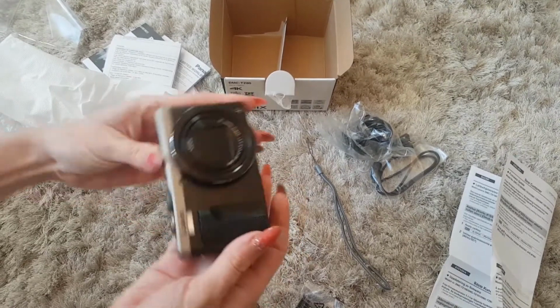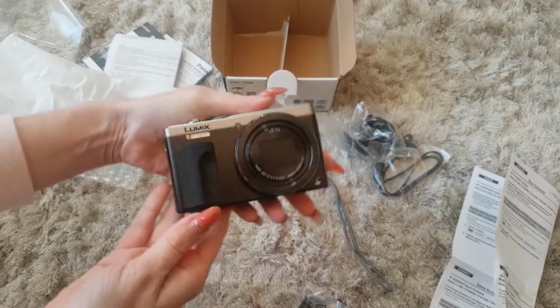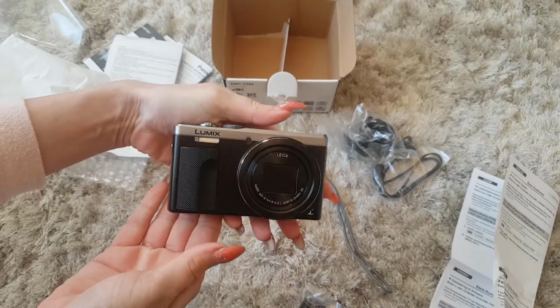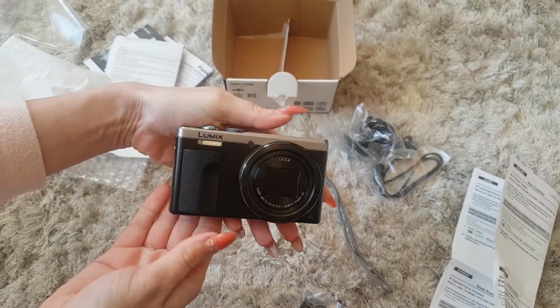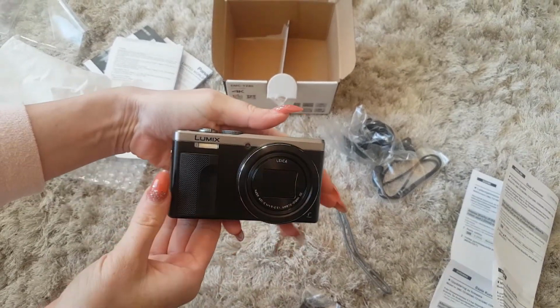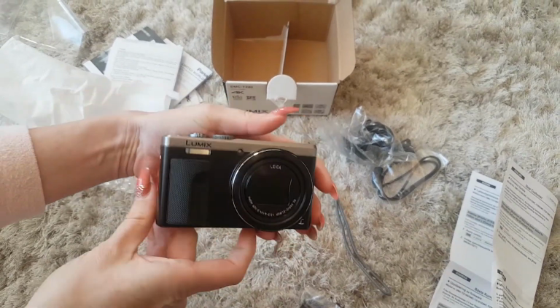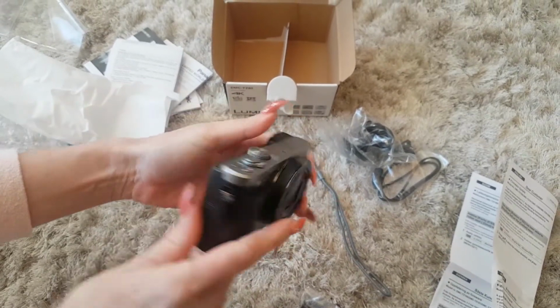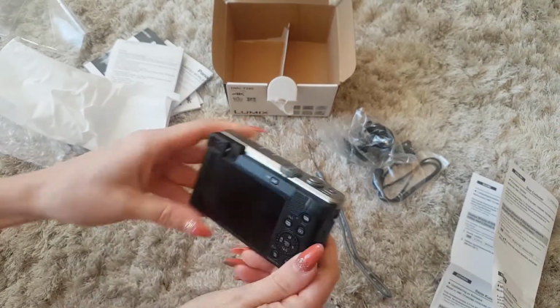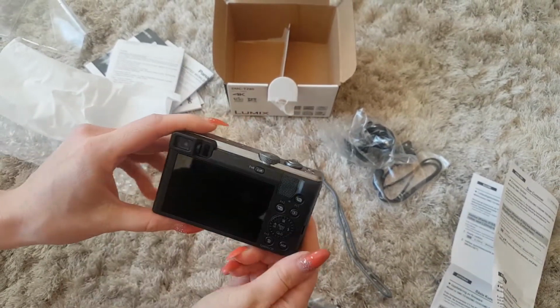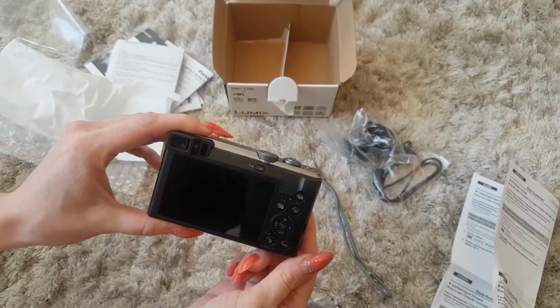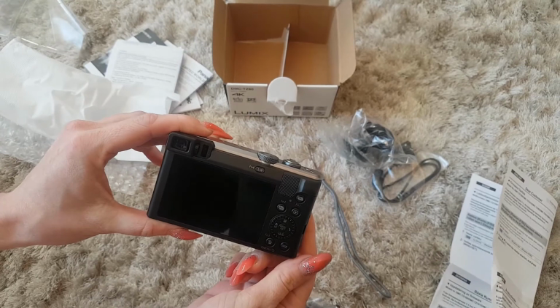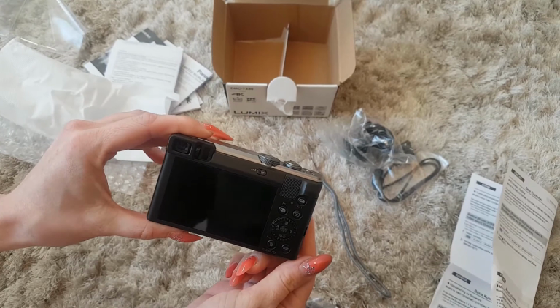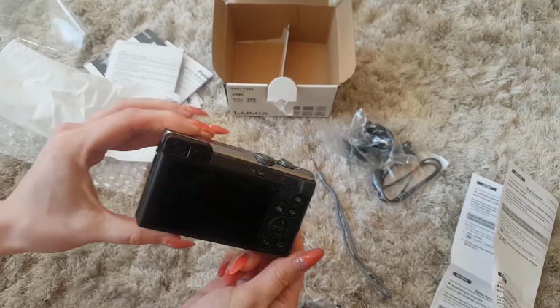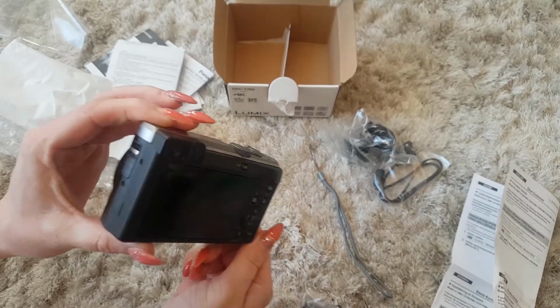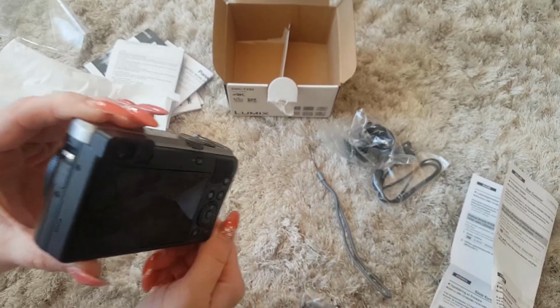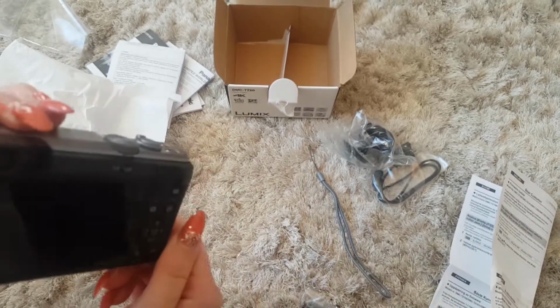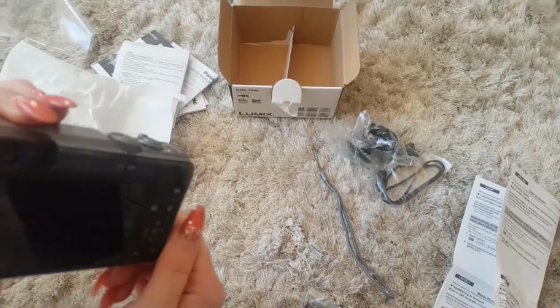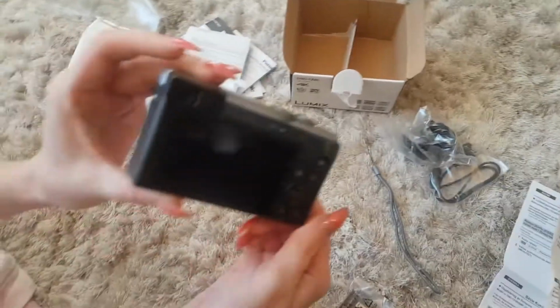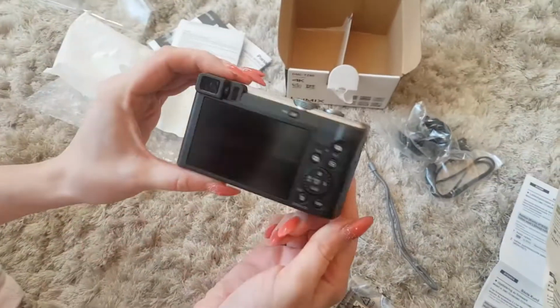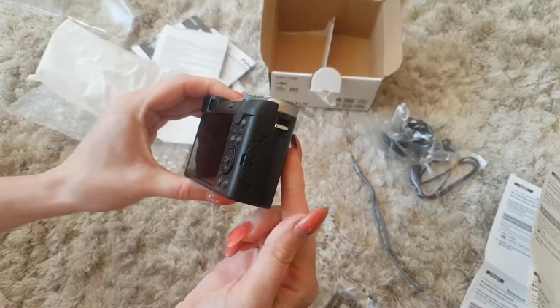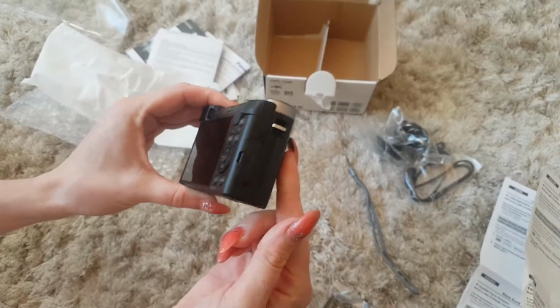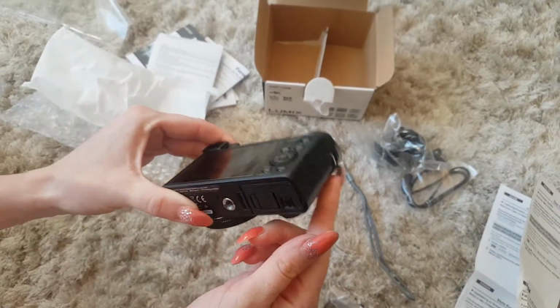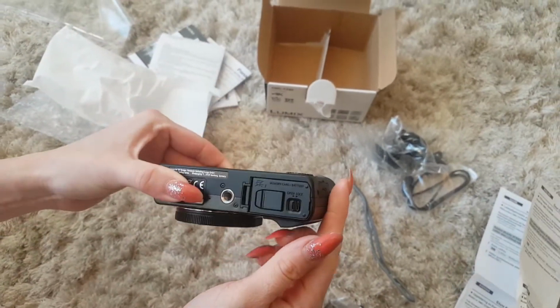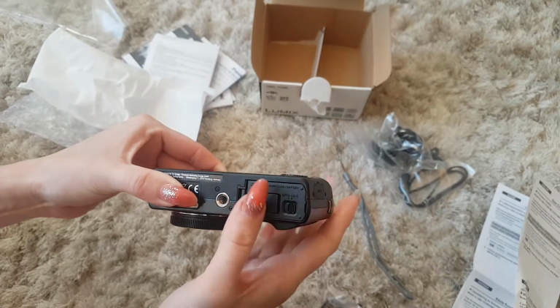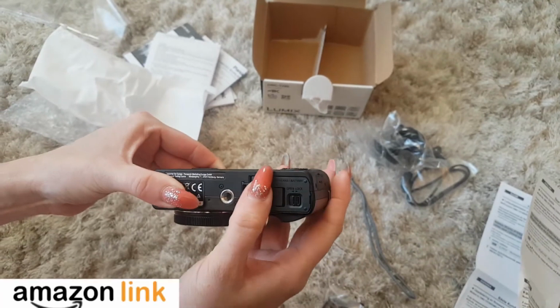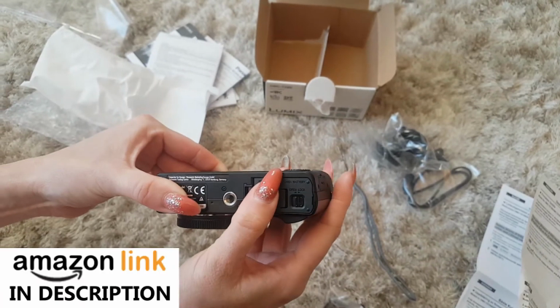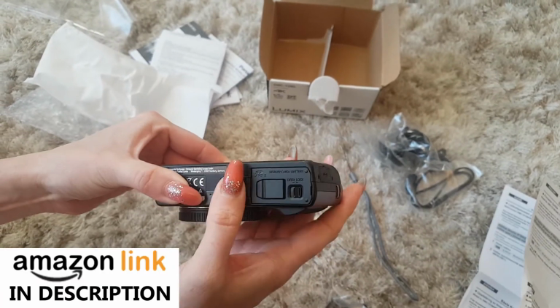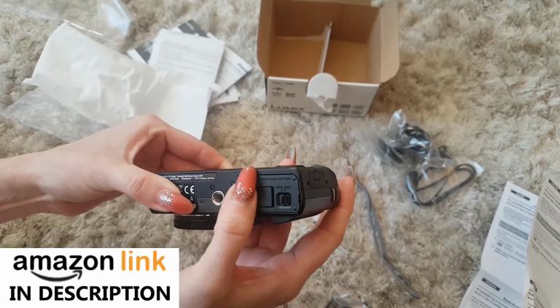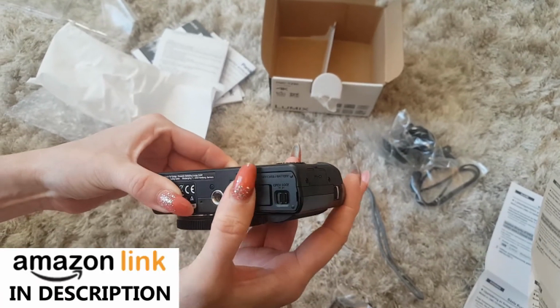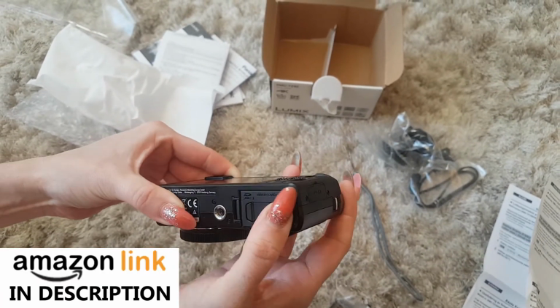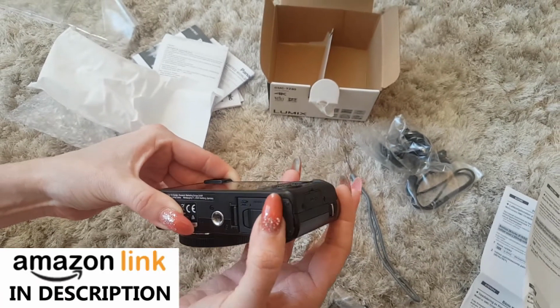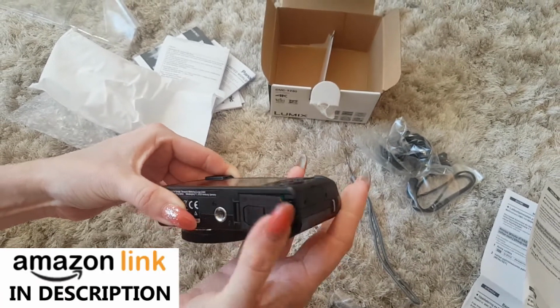It looks the part, doesn't it? Lovely. There is a link in the description for the best price on Amazon — the best price on the web. I do recommend you click on there if you're thinking about buying one.